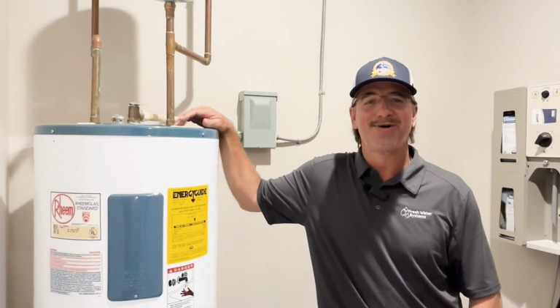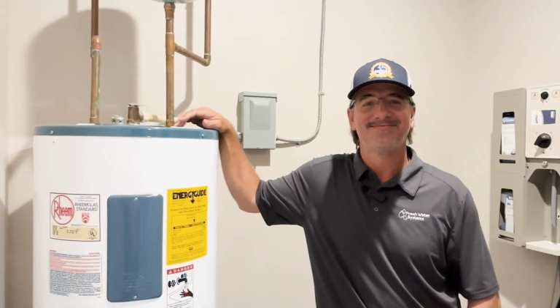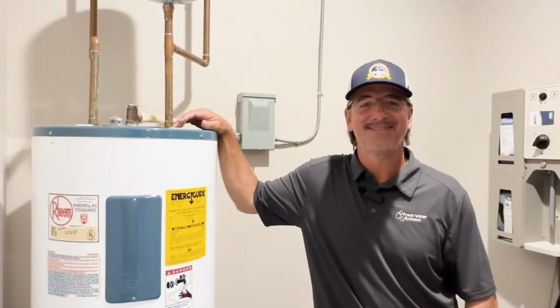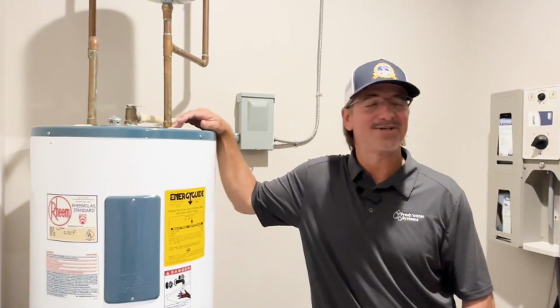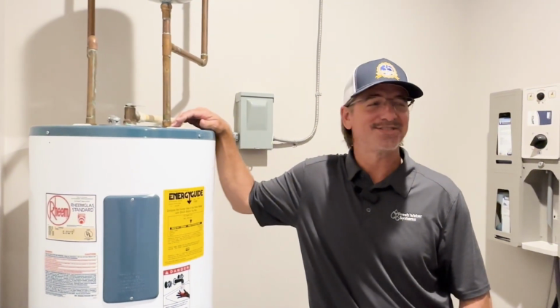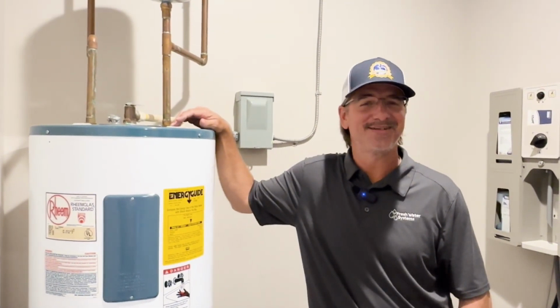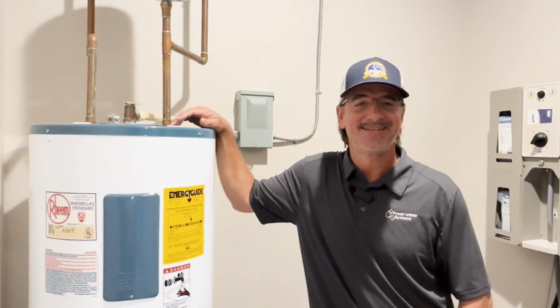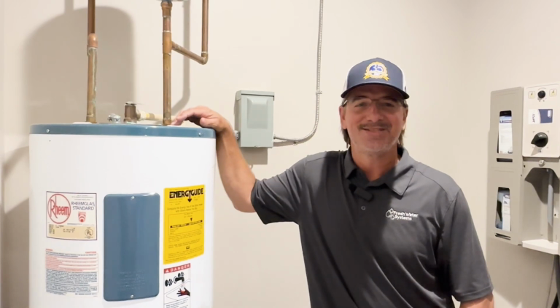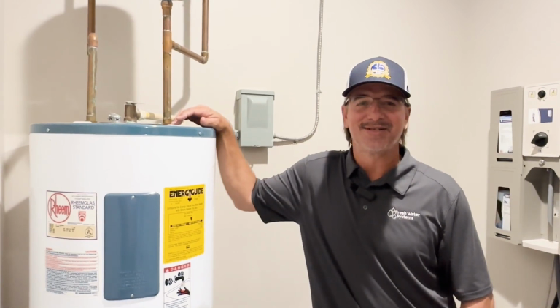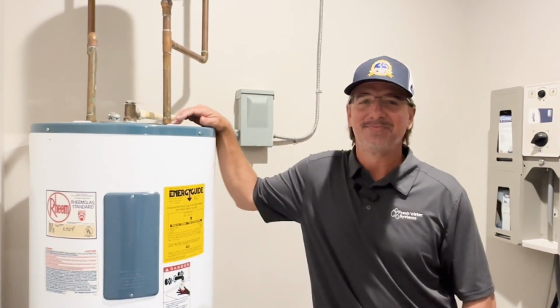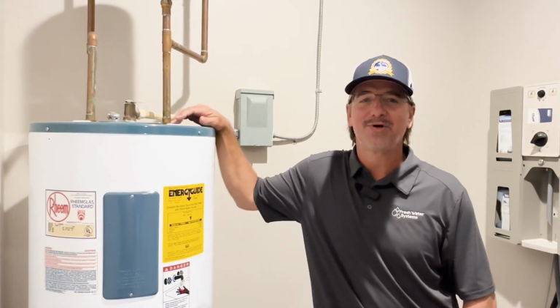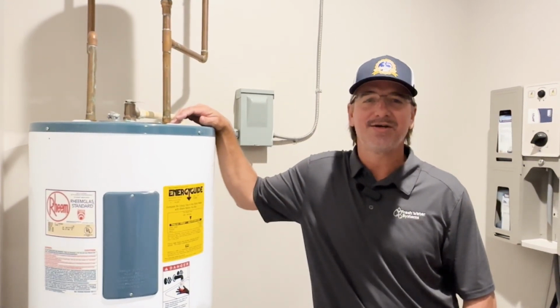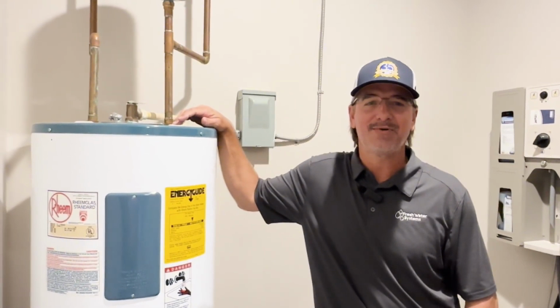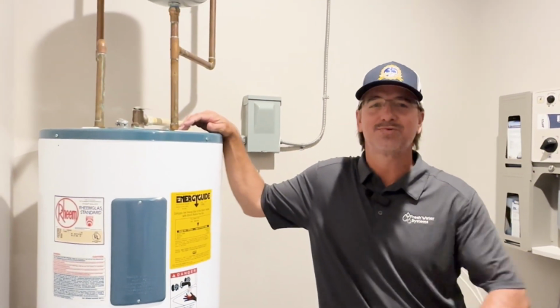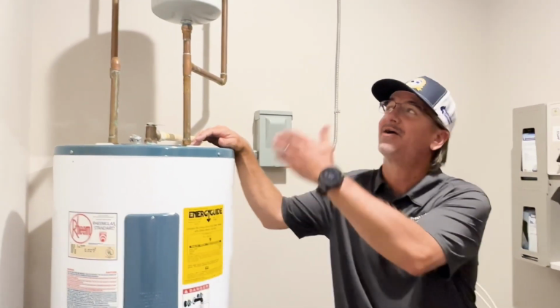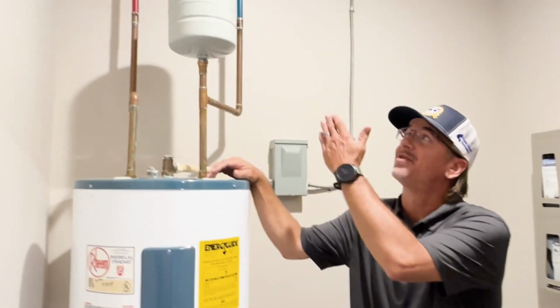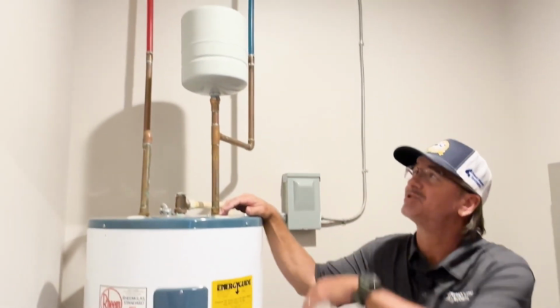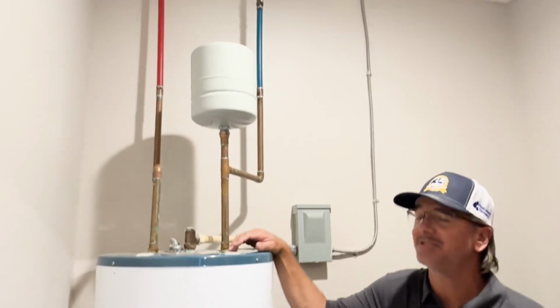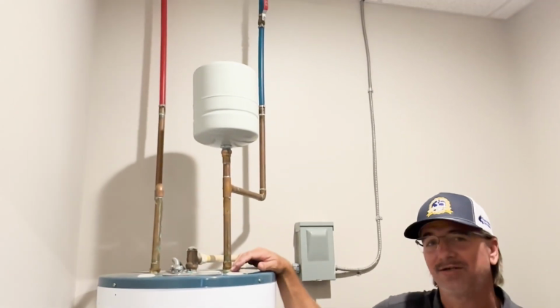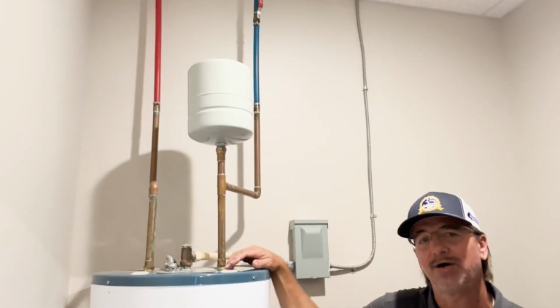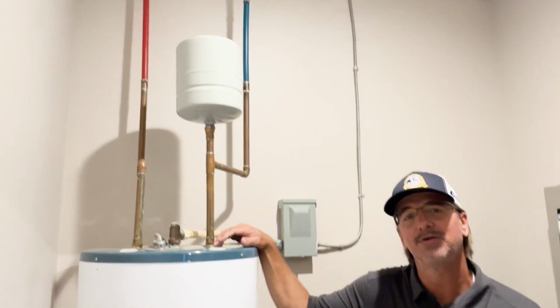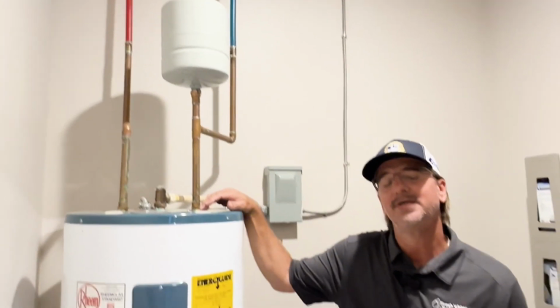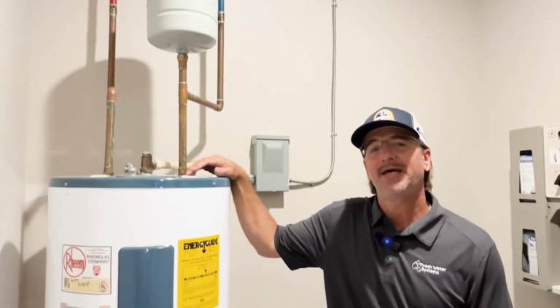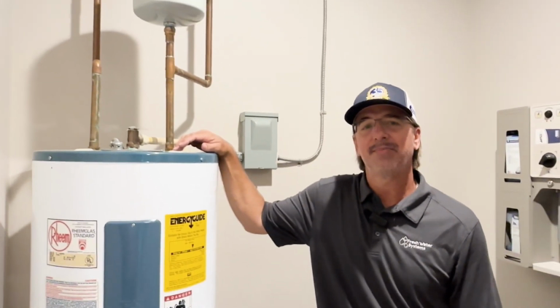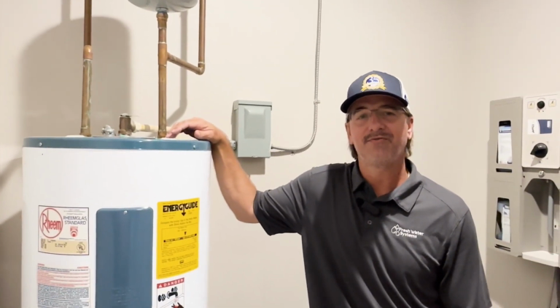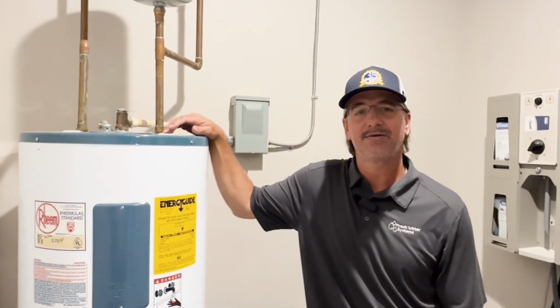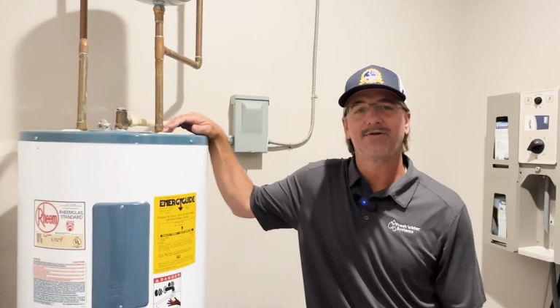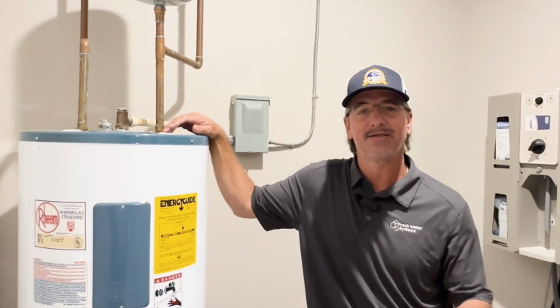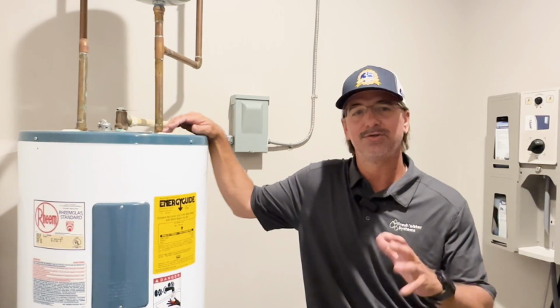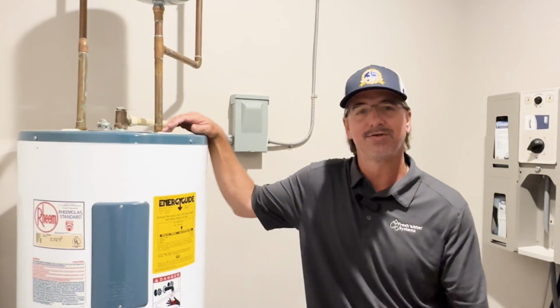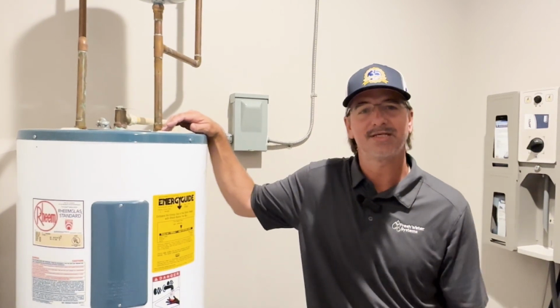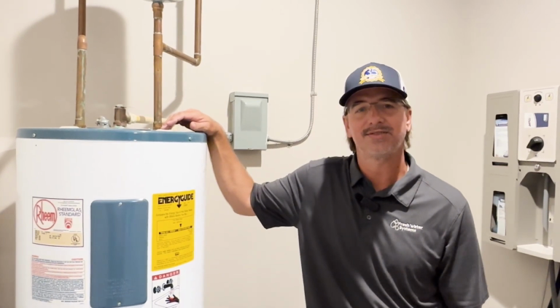Hey everyone, Dave with Freshwater Systems here. Just wanted to make a quick video. Today we are switching out one of the thermal expansion tanks on our water heater loop, and we want to go over a little bit of the do's and don'ts, ins and outs.